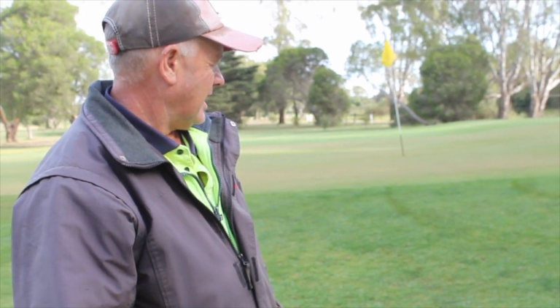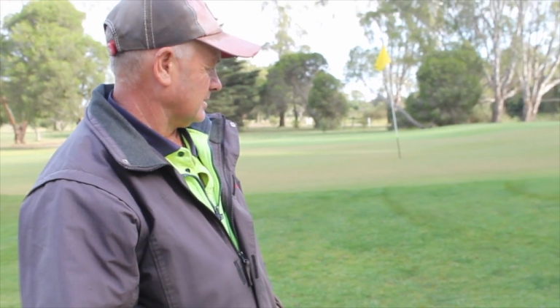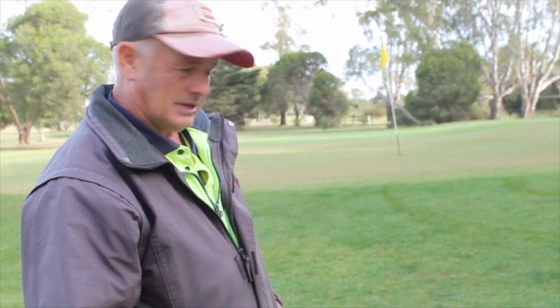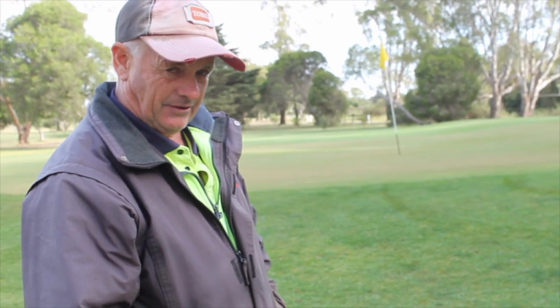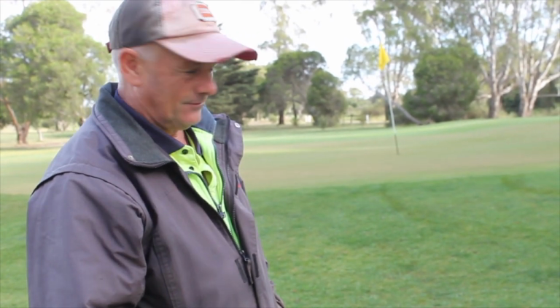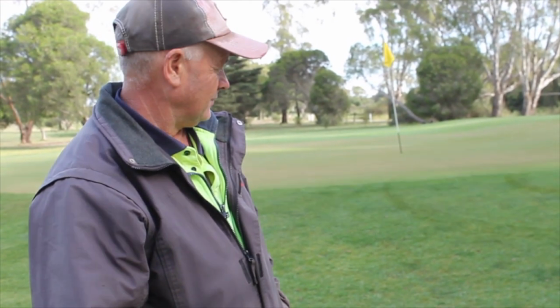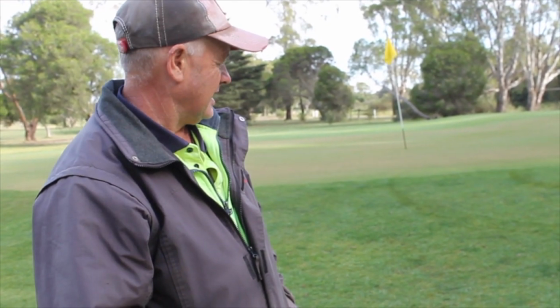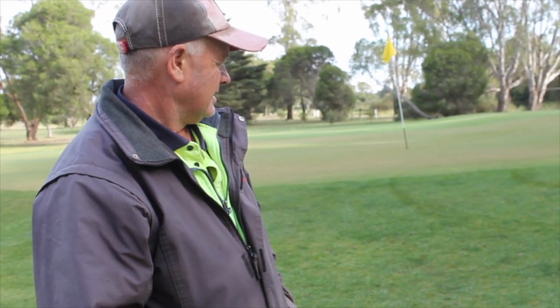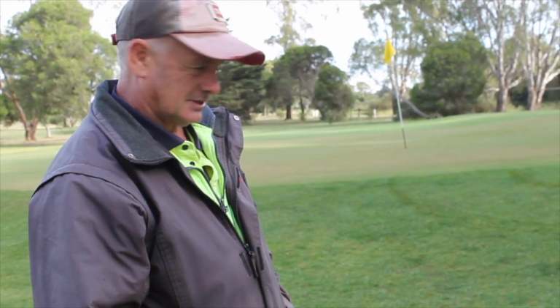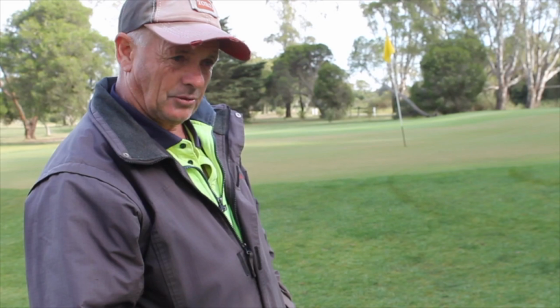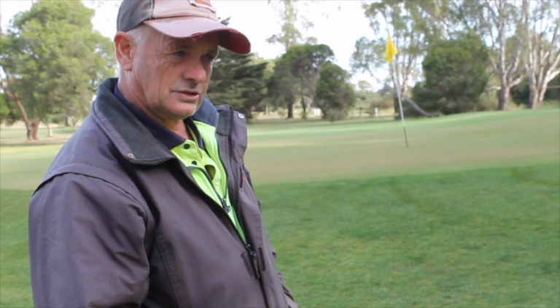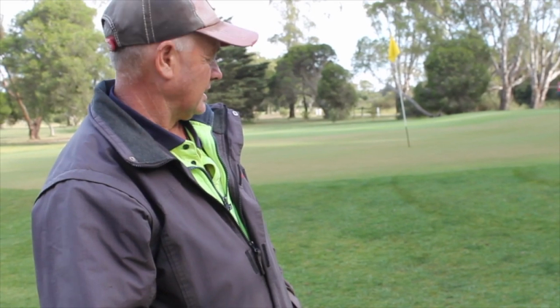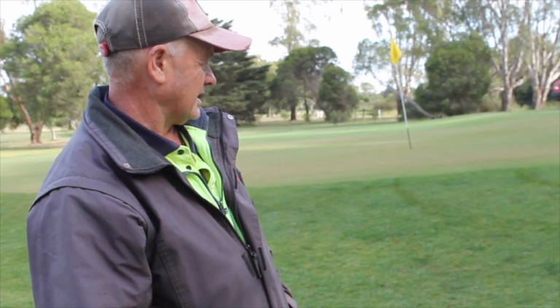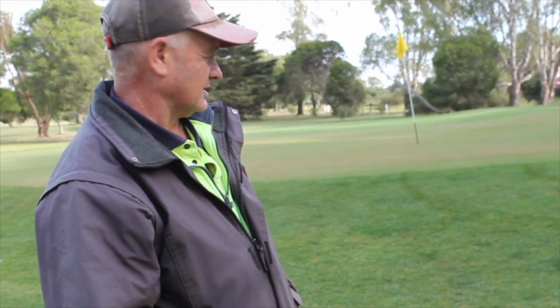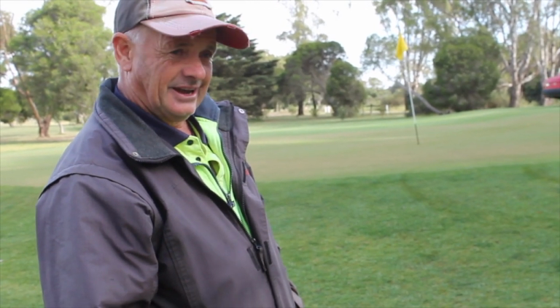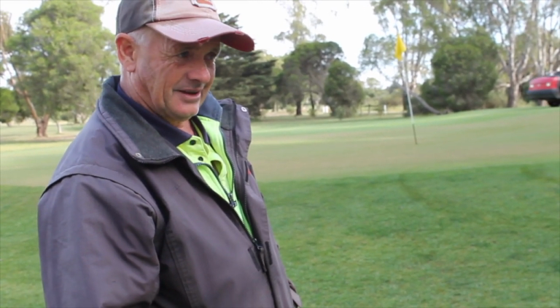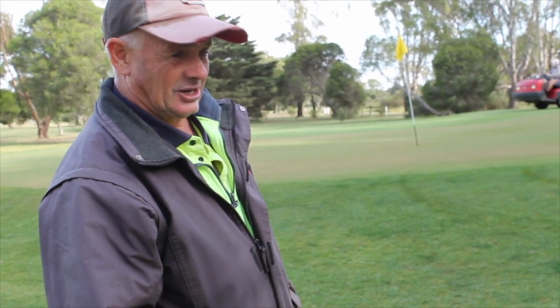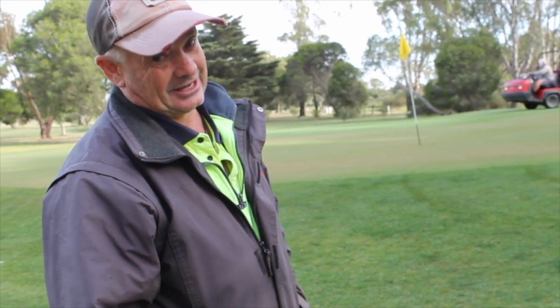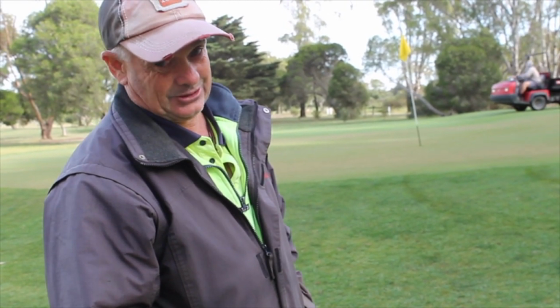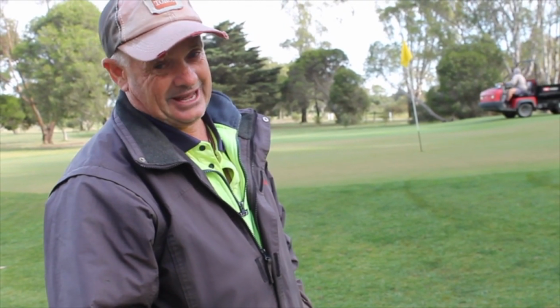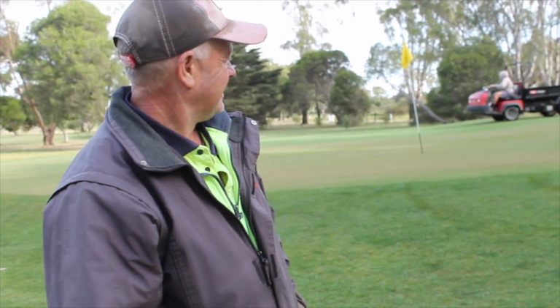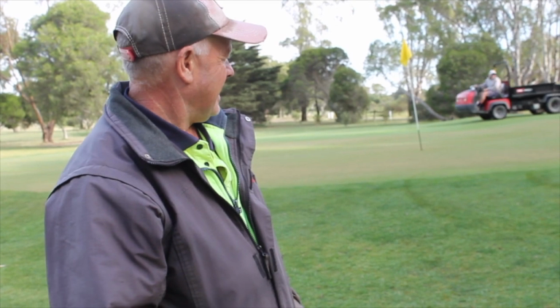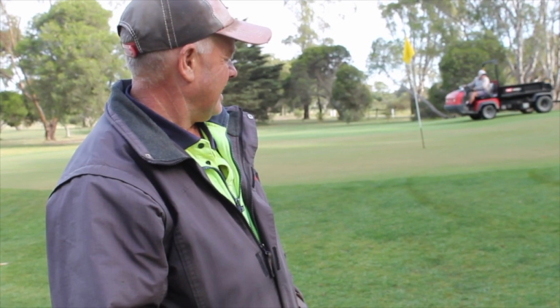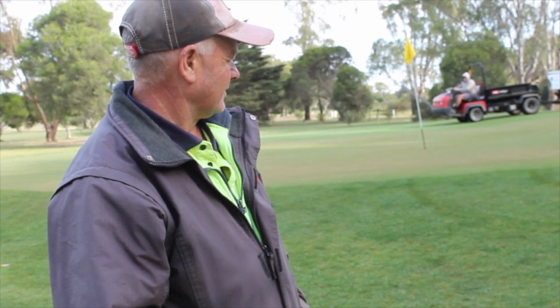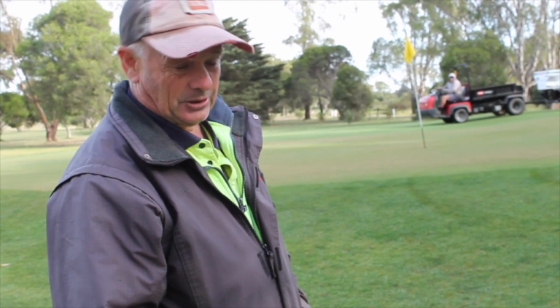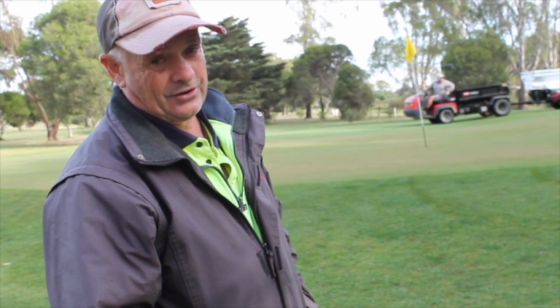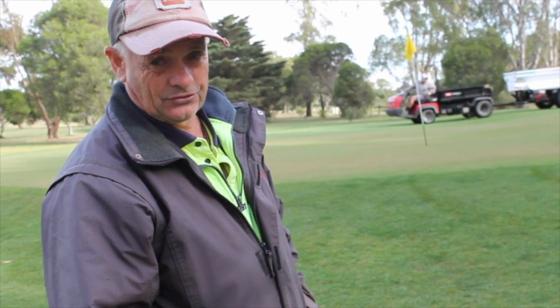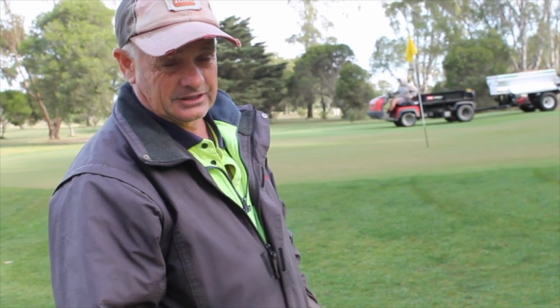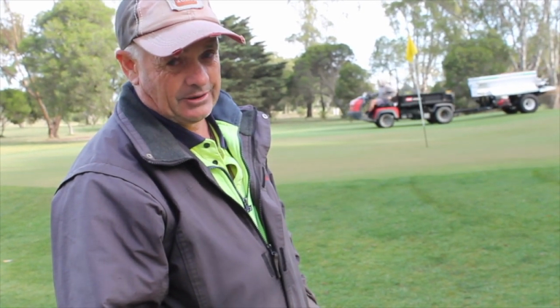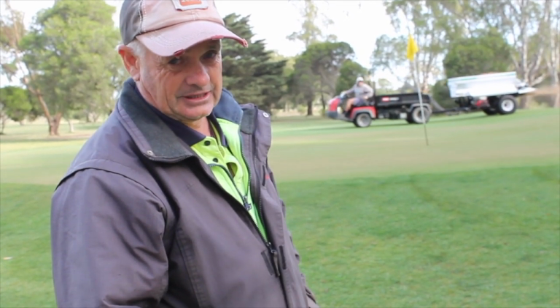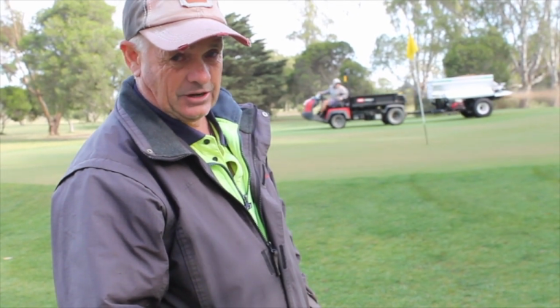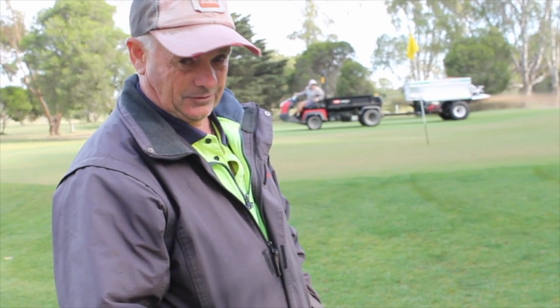This method has been around for a number of years now. Most of the top golf courses use it, and this is just our second go at doing this. We'll probably do it every two to three weeks in the growing season until we get on top of it.